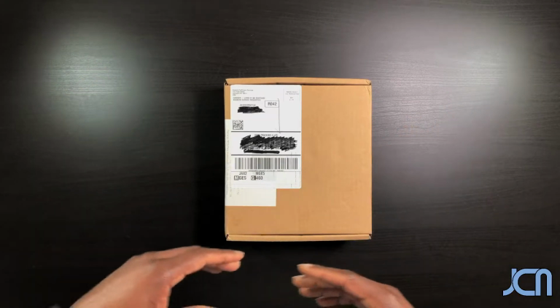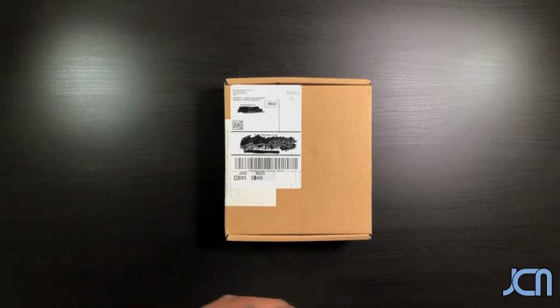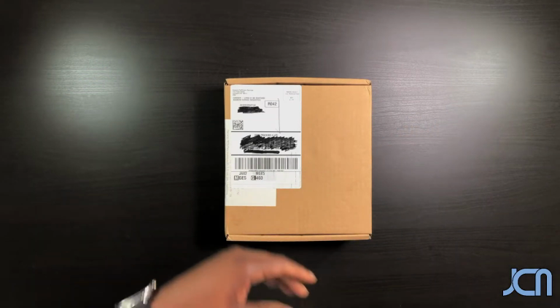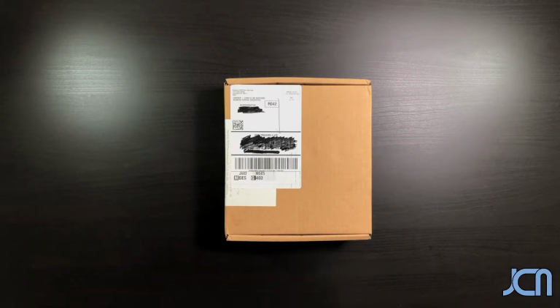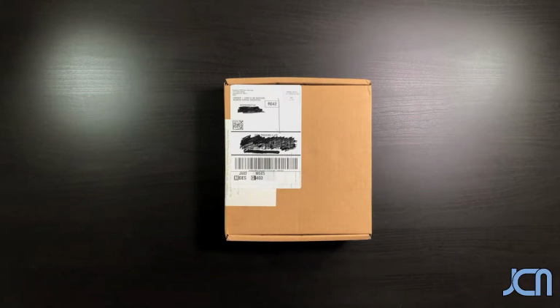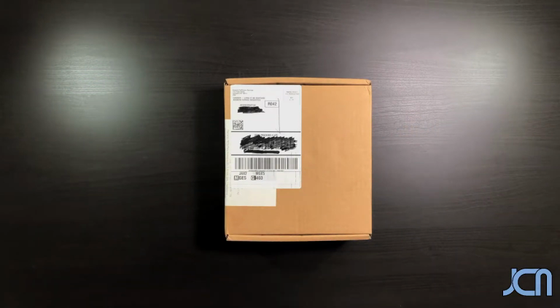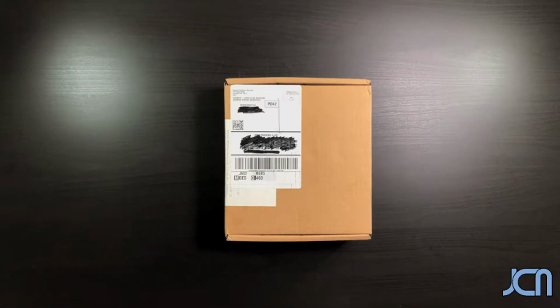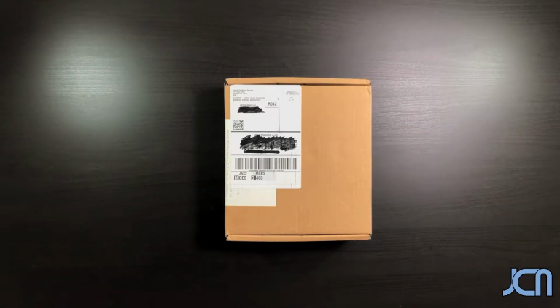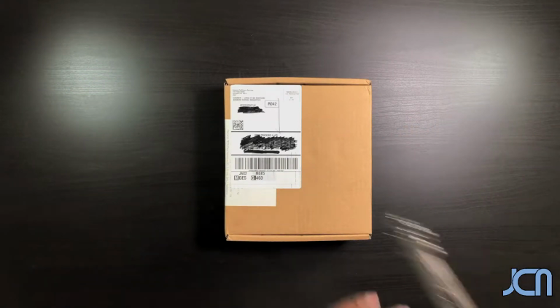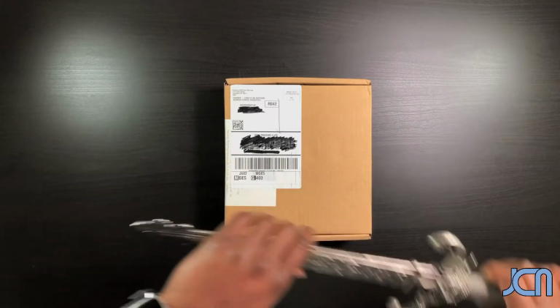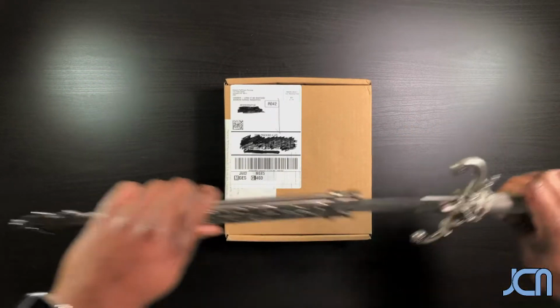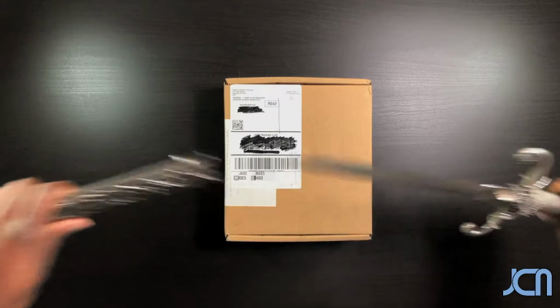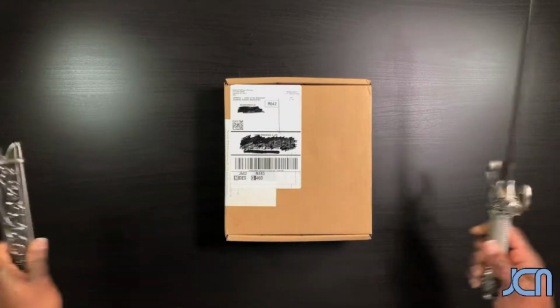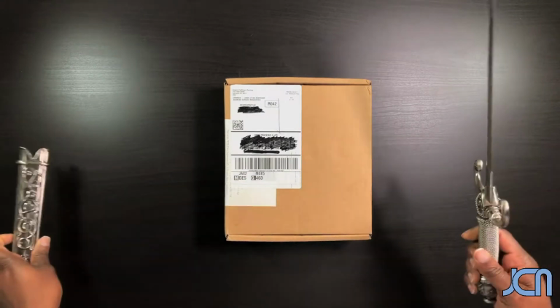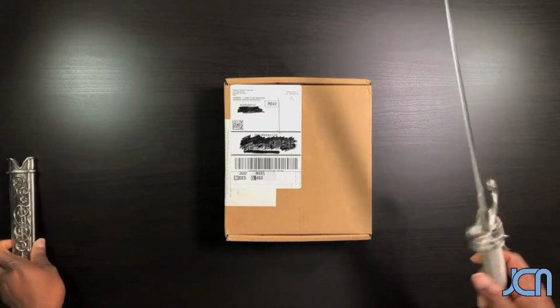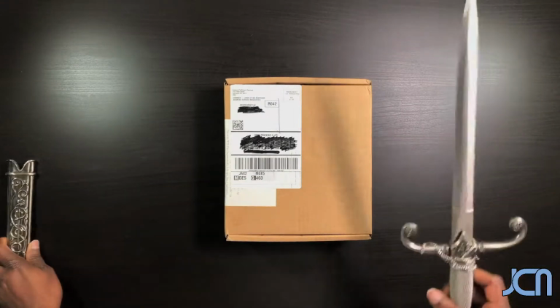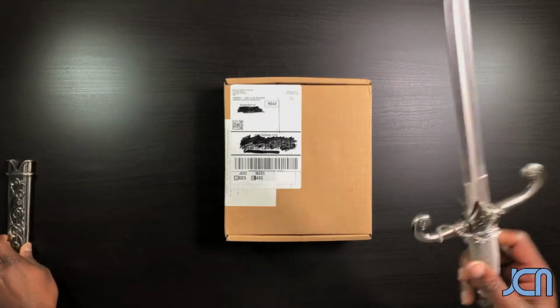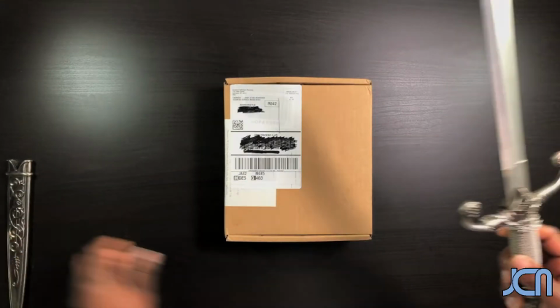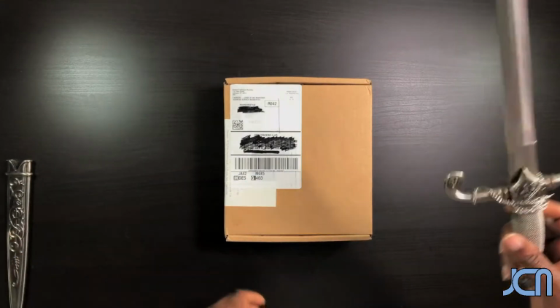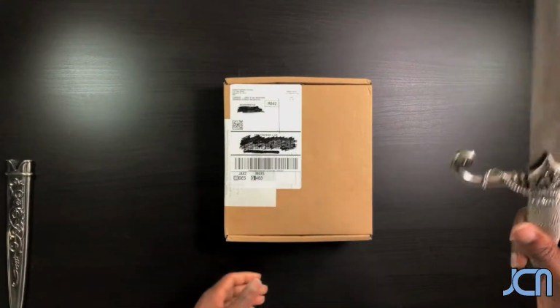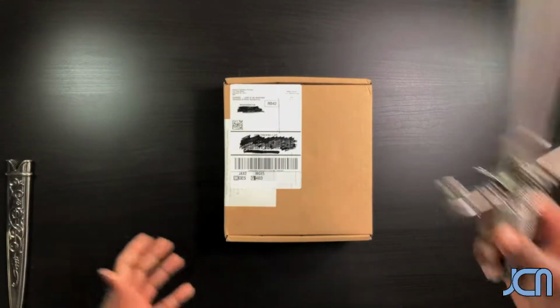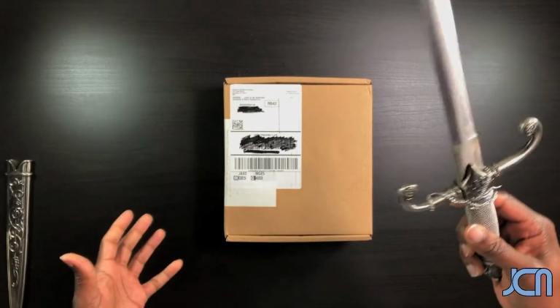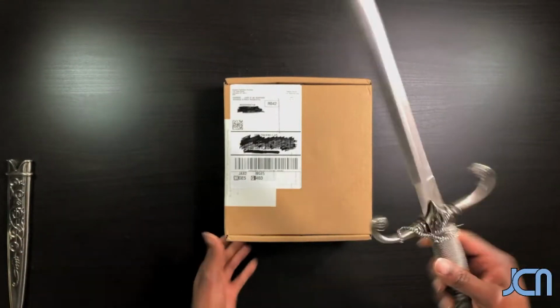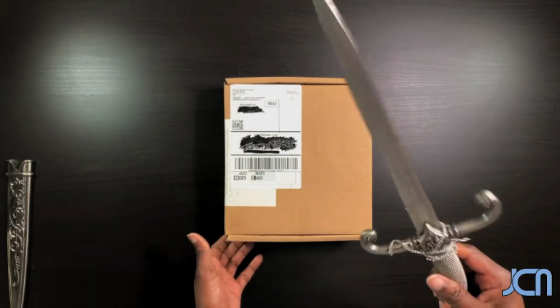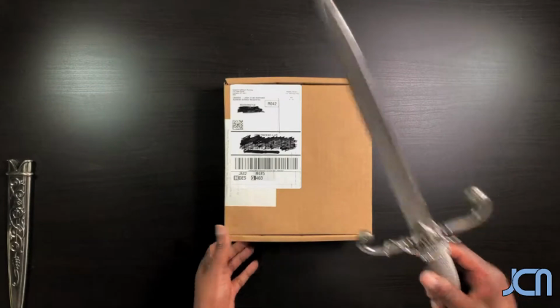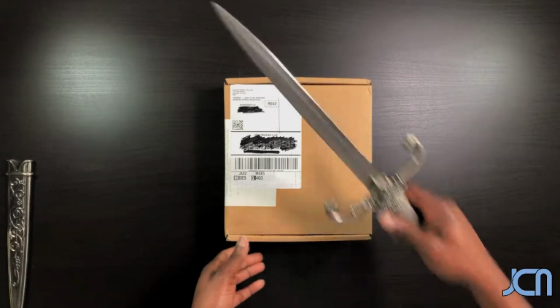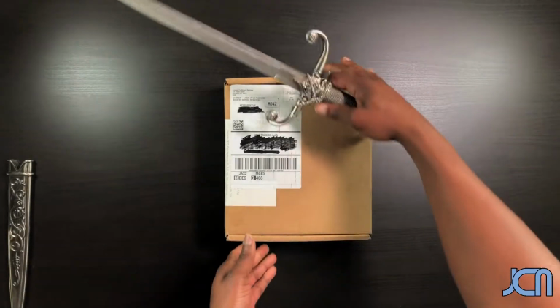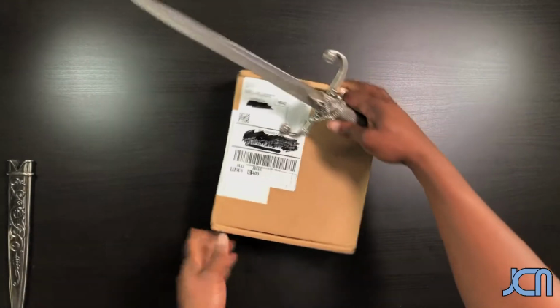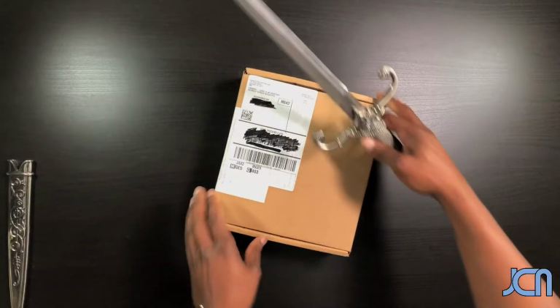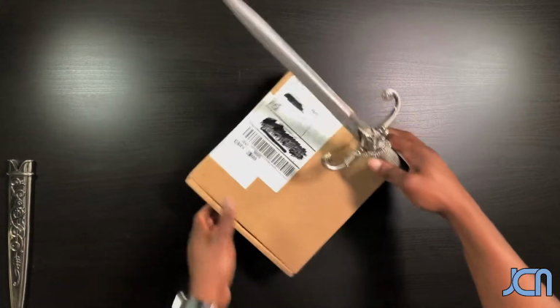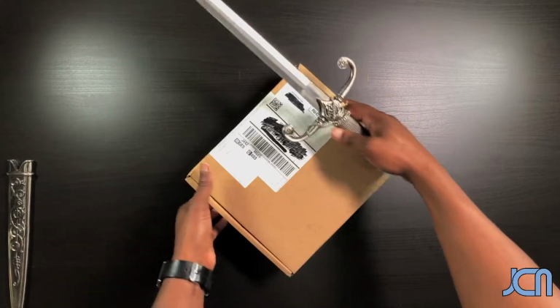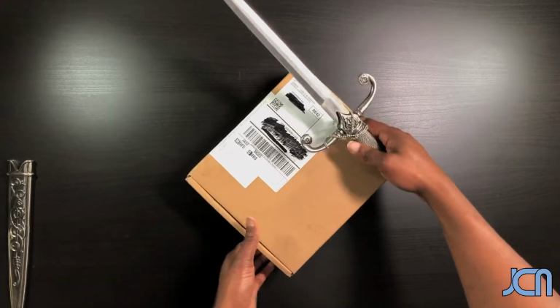Let's go ahead and get this thing open. Of course I got my unboxing knife — I can't remember when I bought this thing, I don't know how long ago it was, but I know it's a little bit of an overkill.